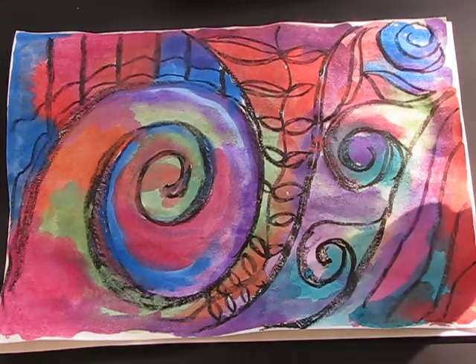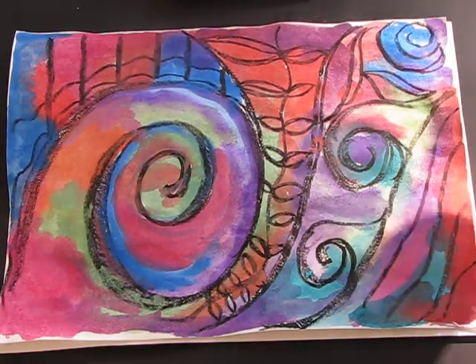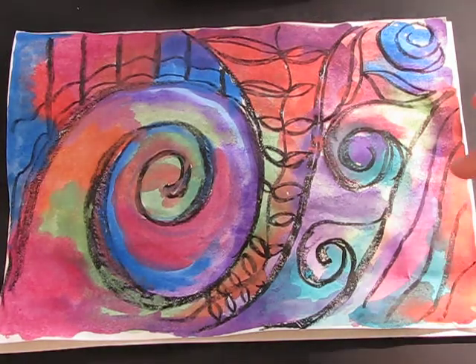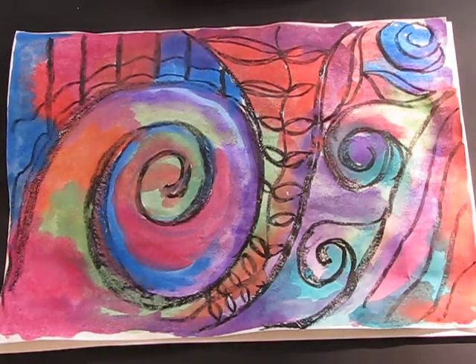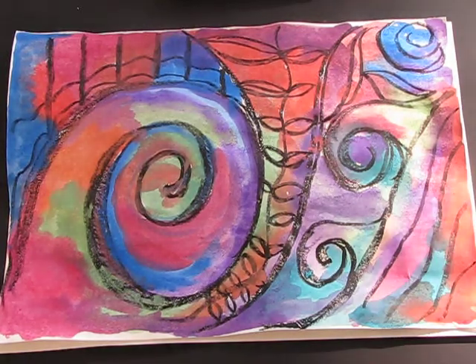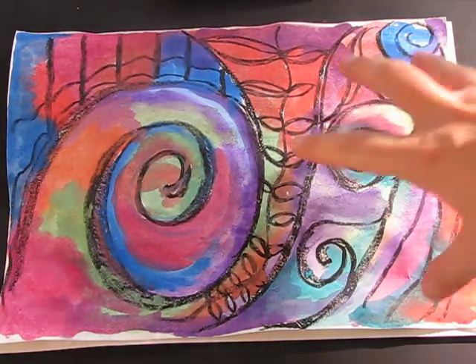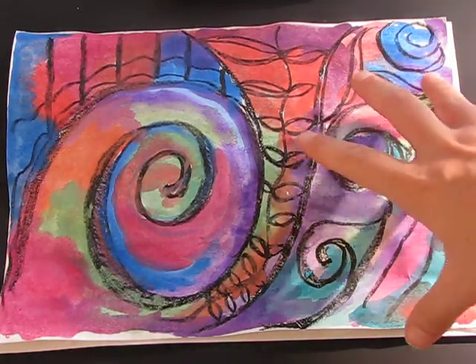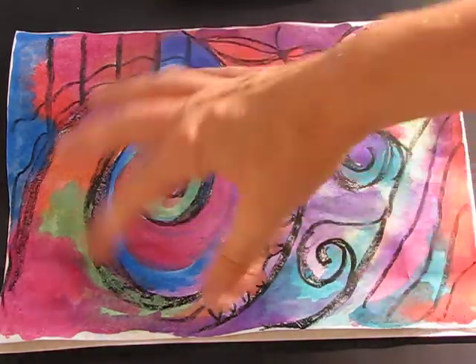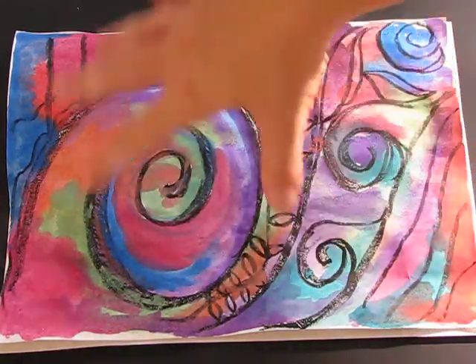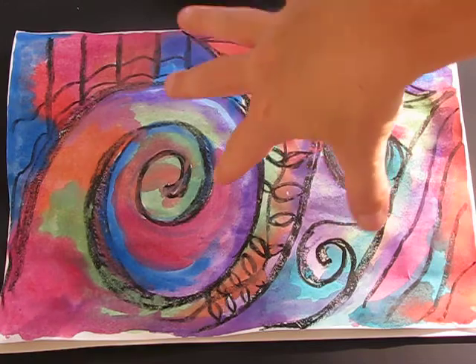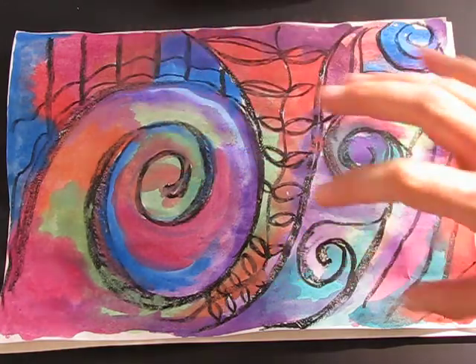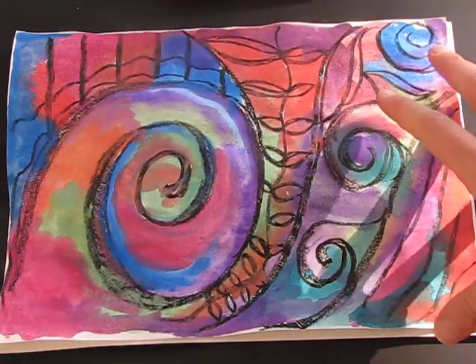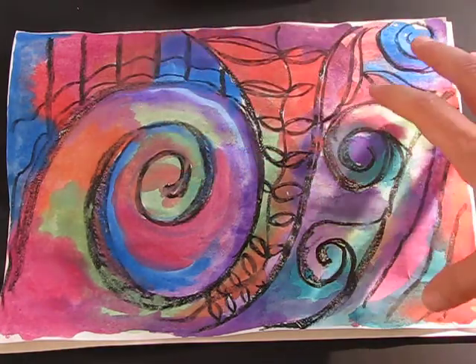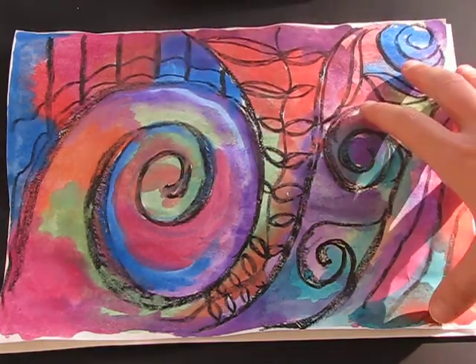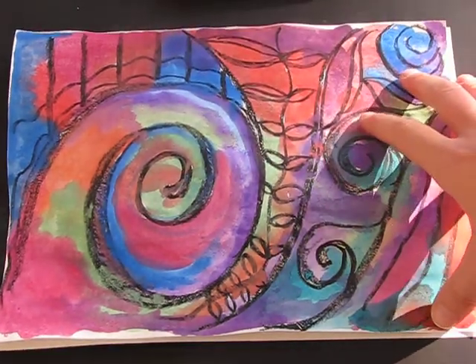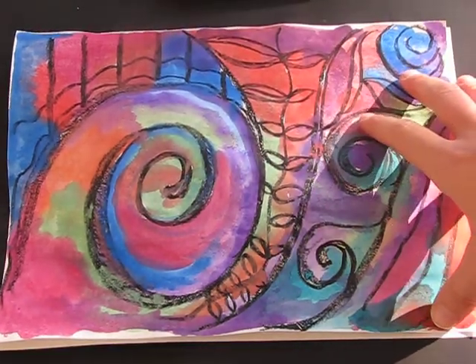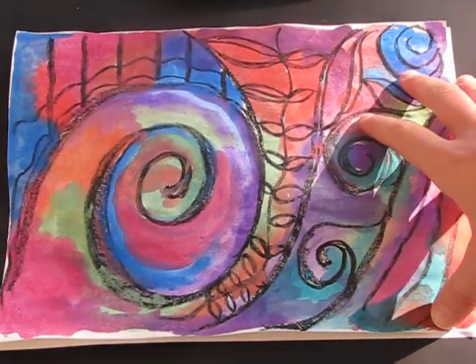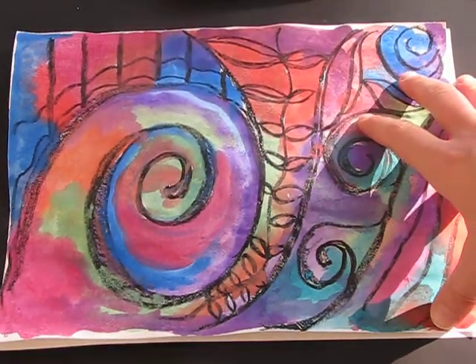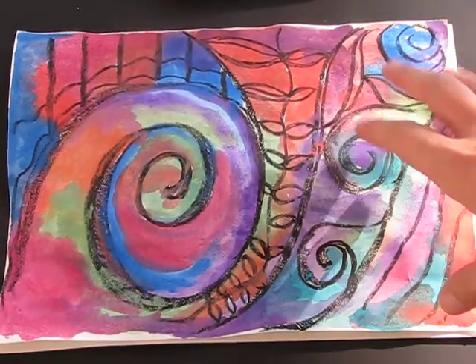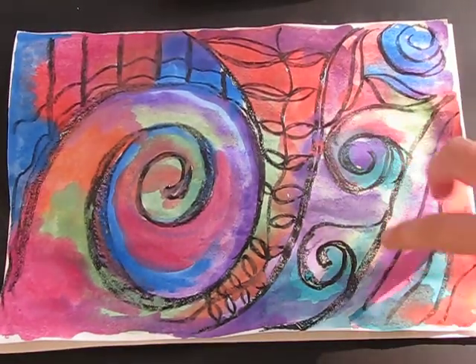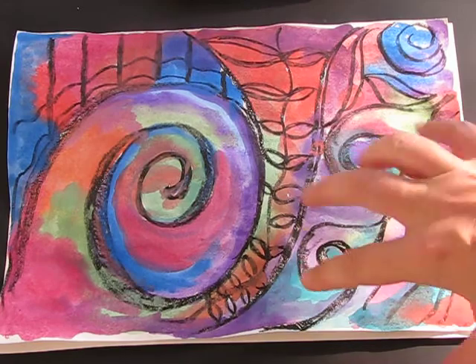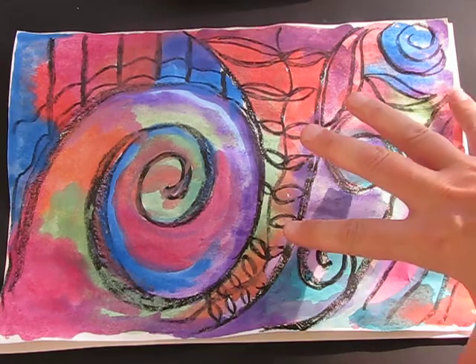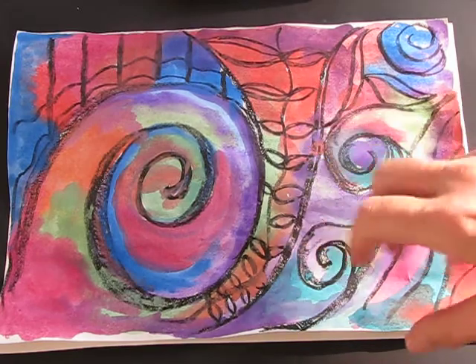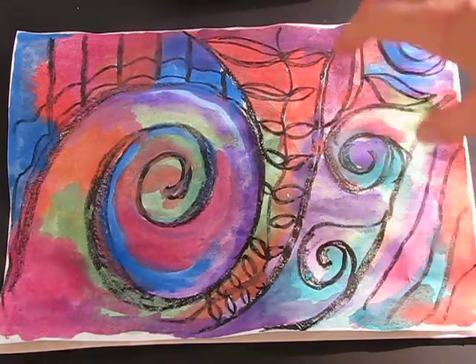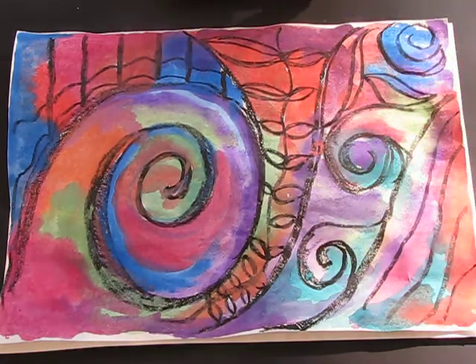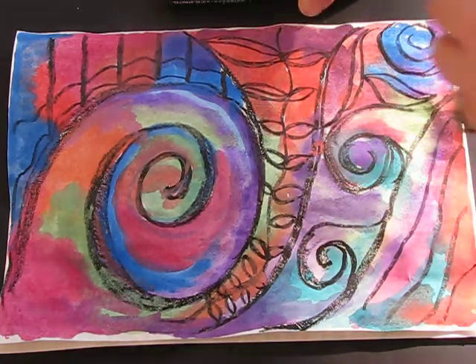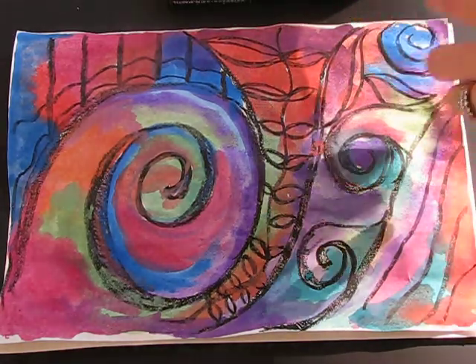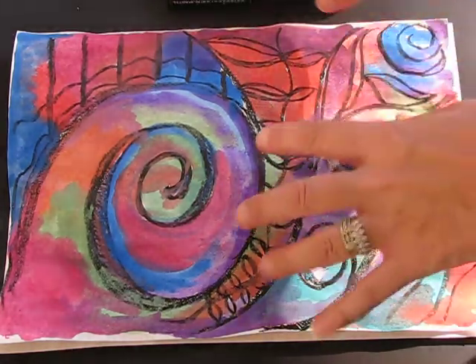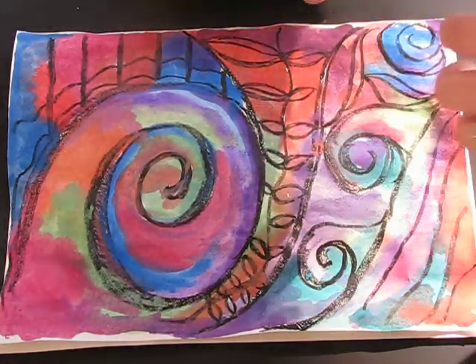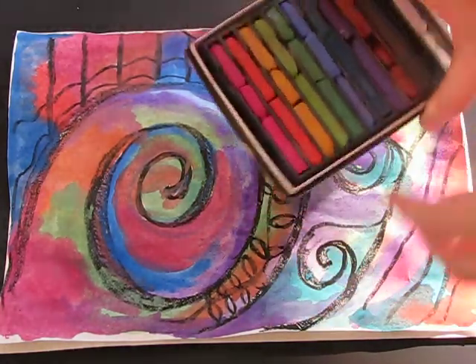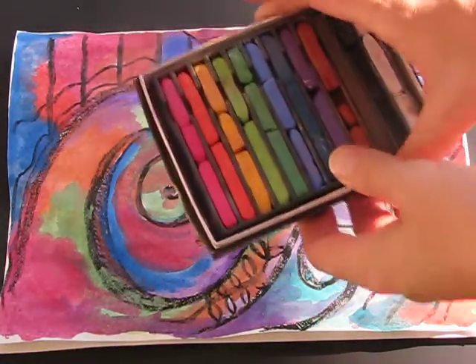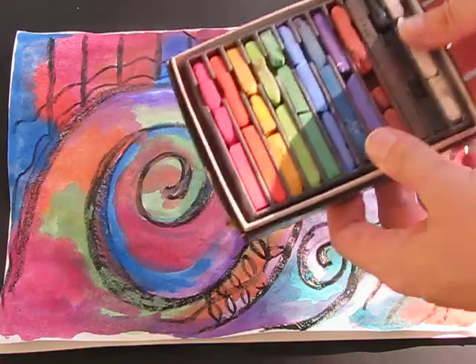This is part two of our lesson where we have the Kourou spiral plant, which is inspired by the New Zealand artist Rae Wynn Harris. We've done our wet on wet using watercolours, and now we're going to do our chalk pastel blending.